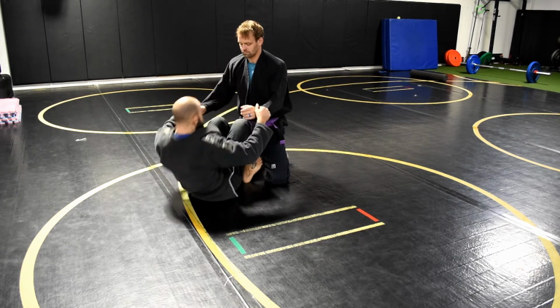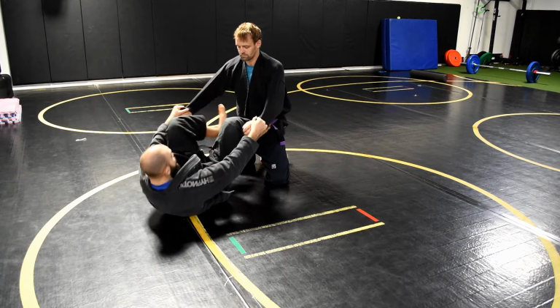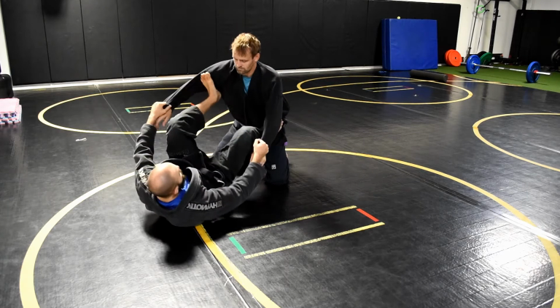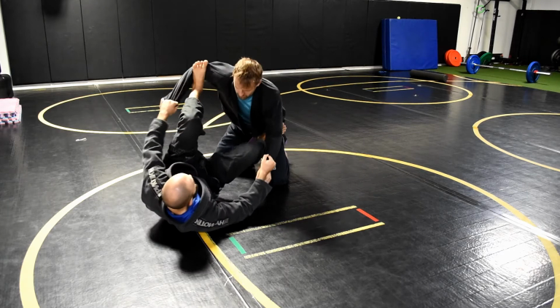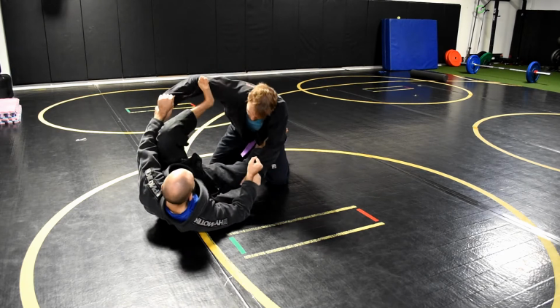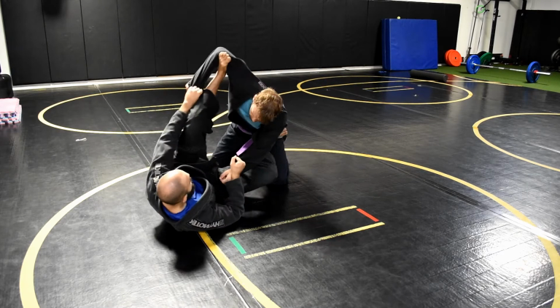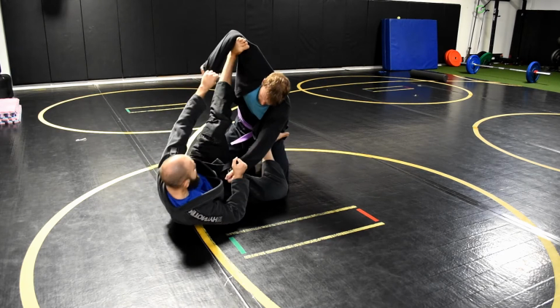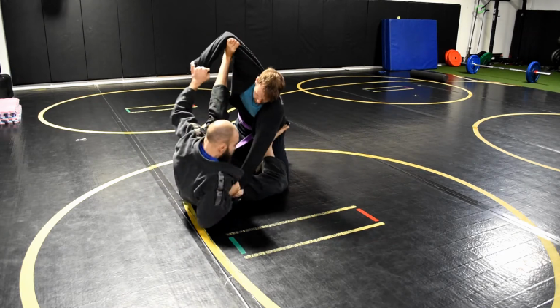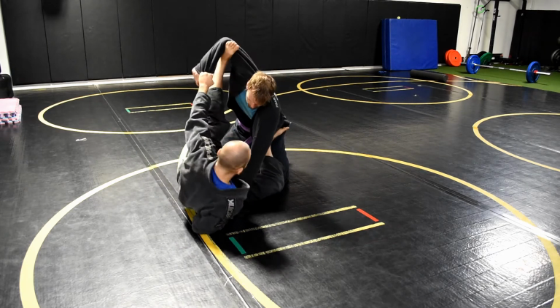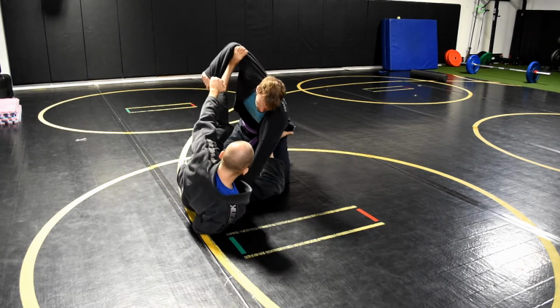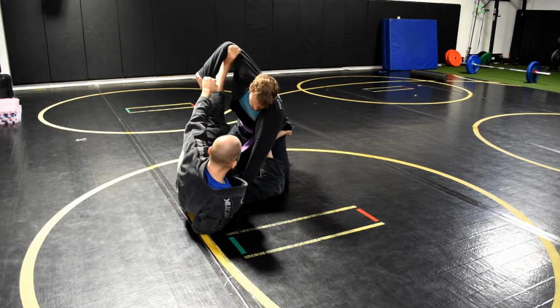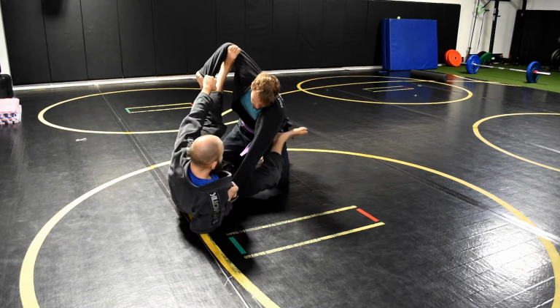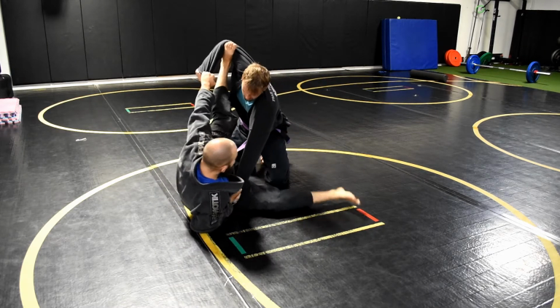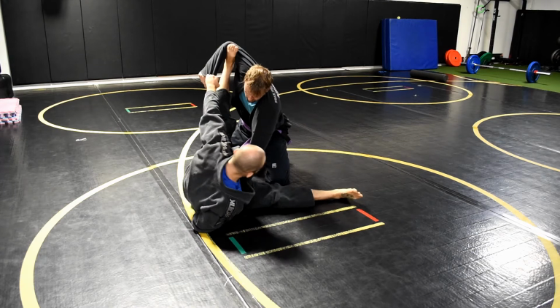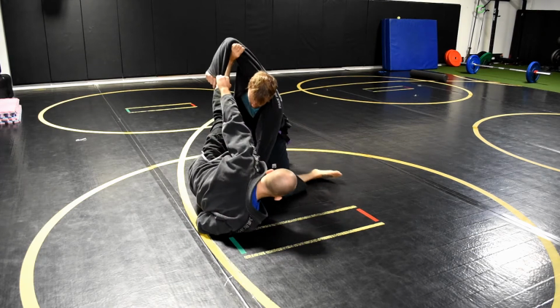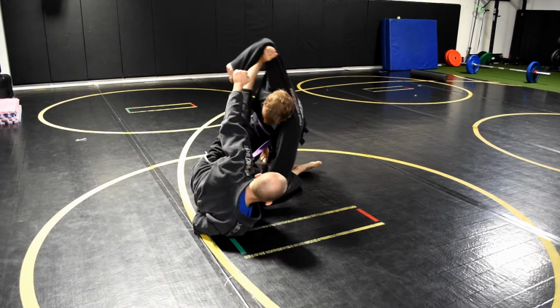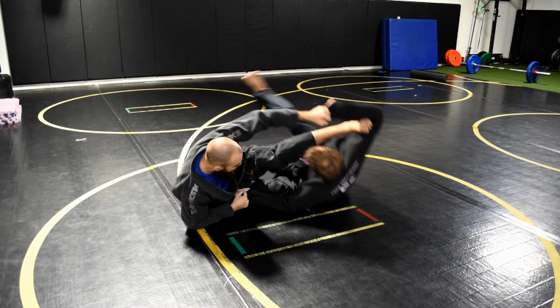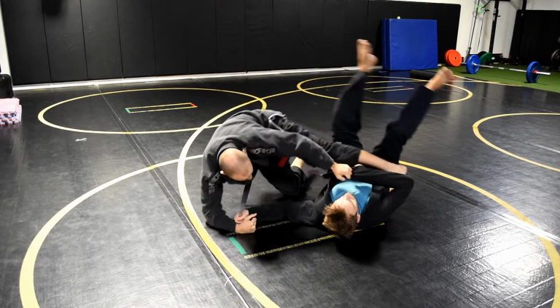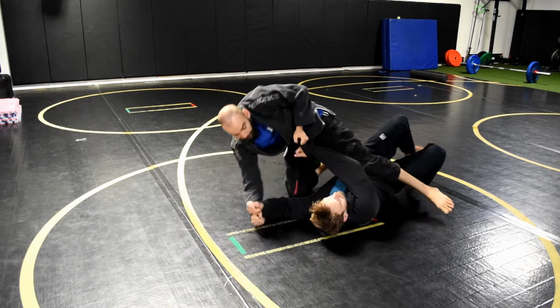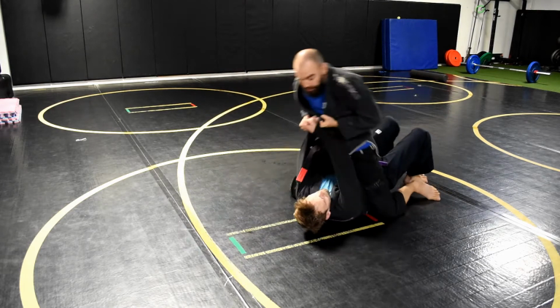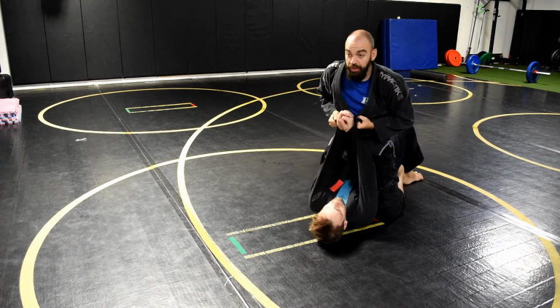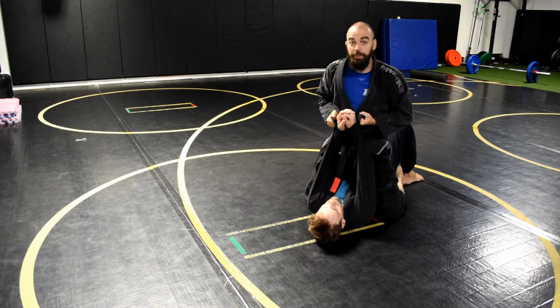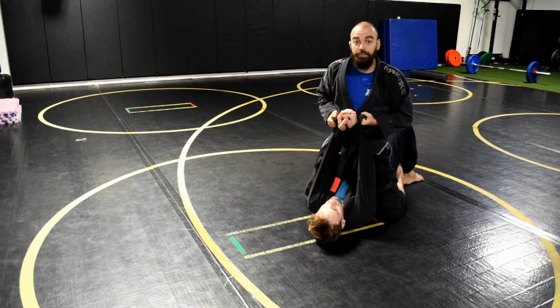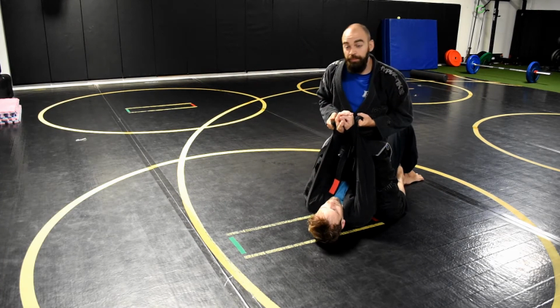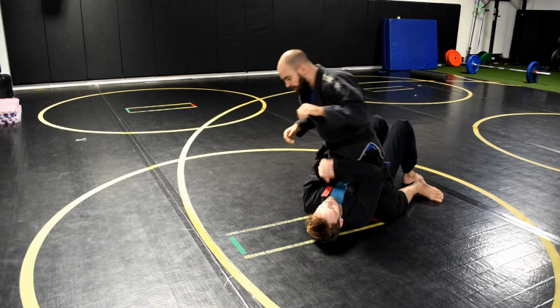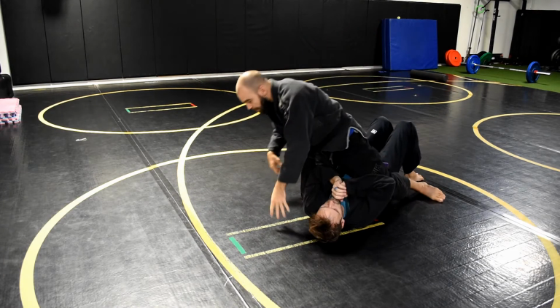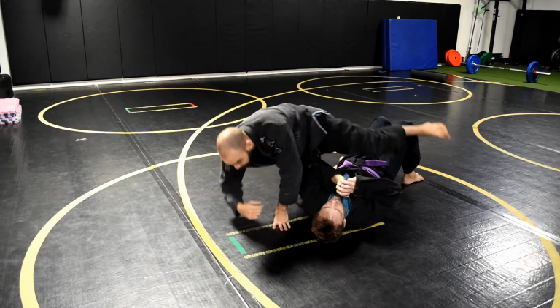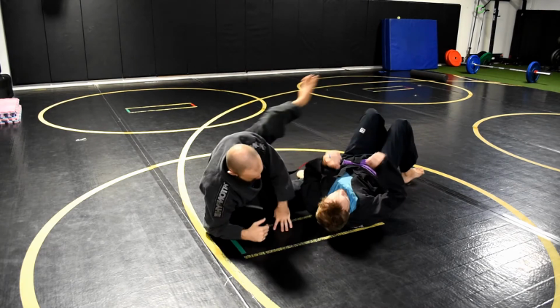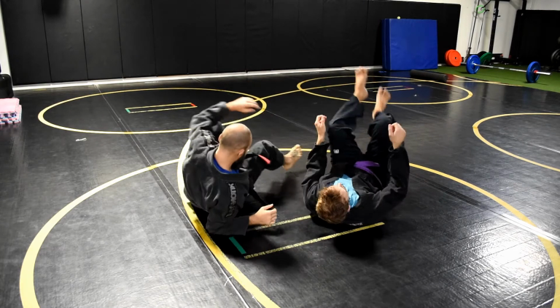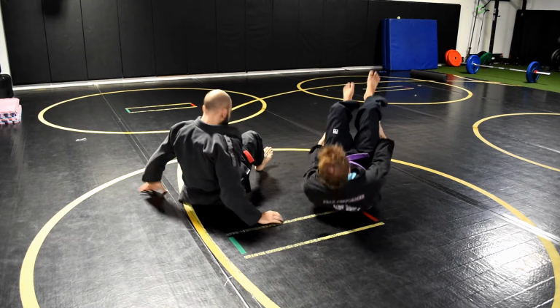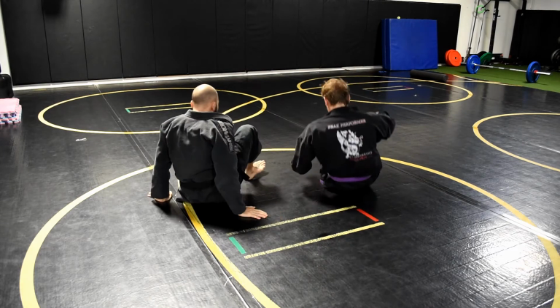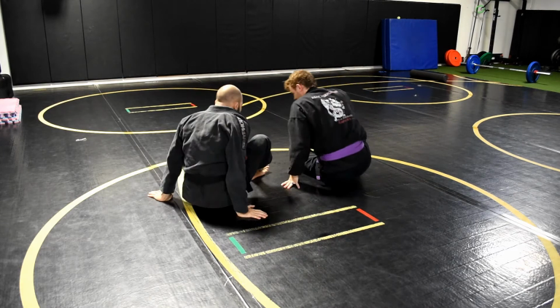Foot on hip, foot on bicep, fully extended, up on my elbow. Drop my leg to the ground, sweep the leg out, steer him over, pull and come up in the mount. That's option one.